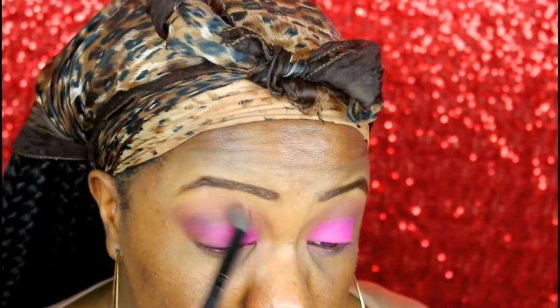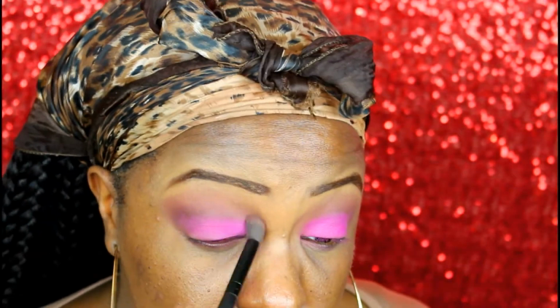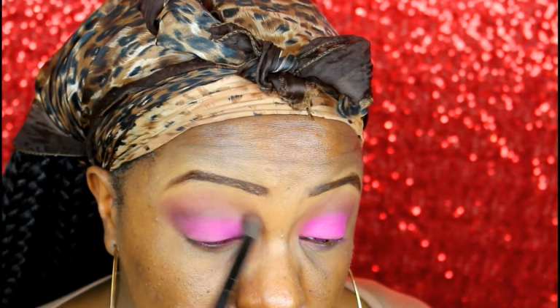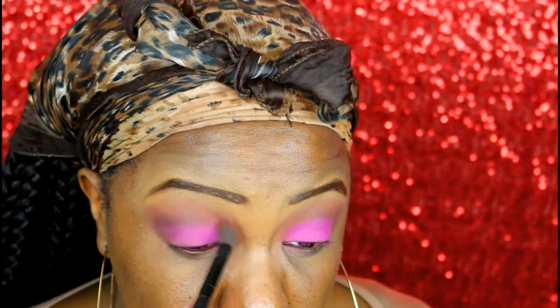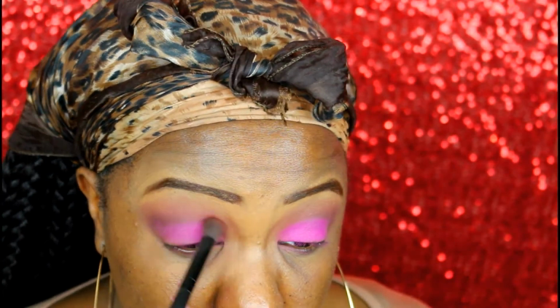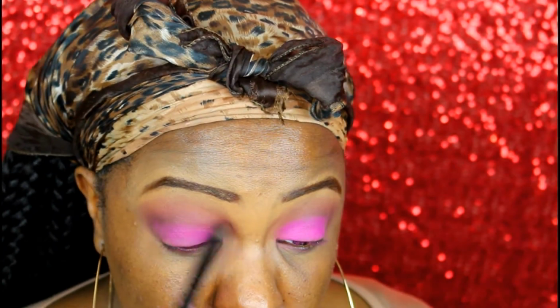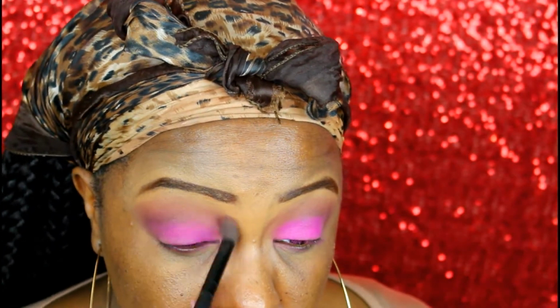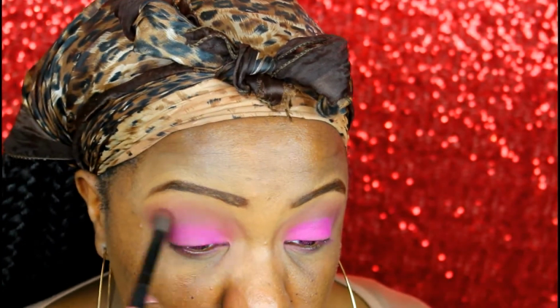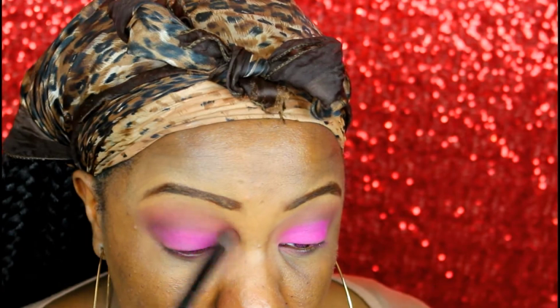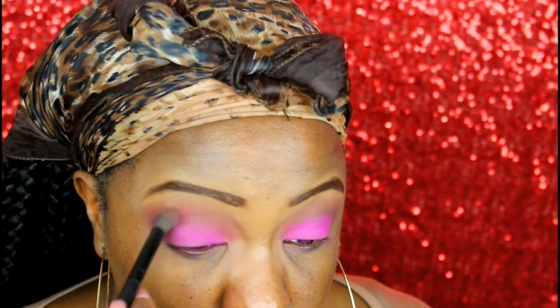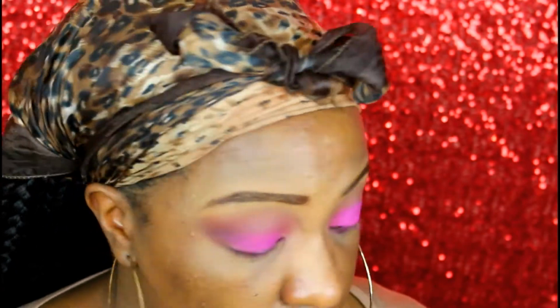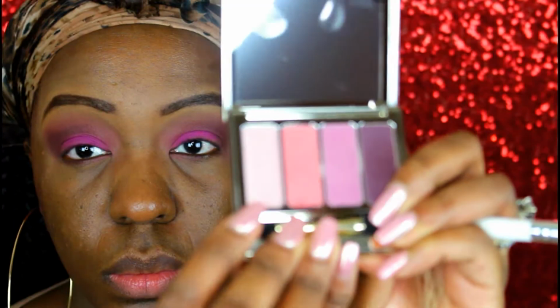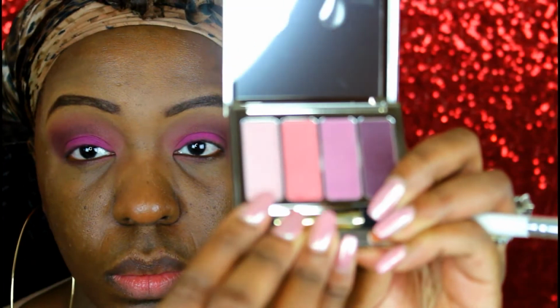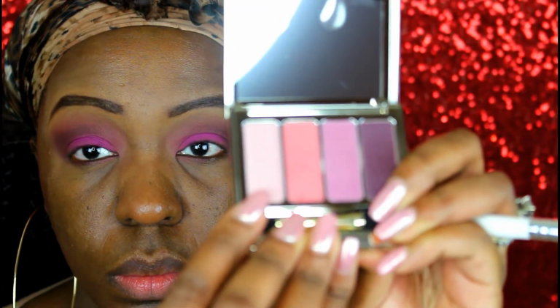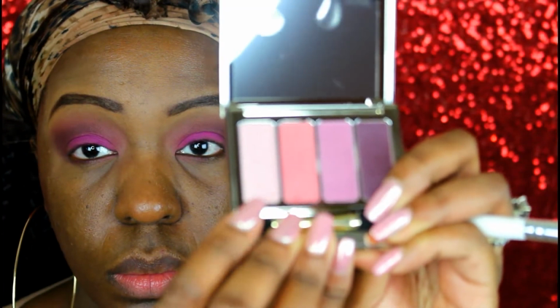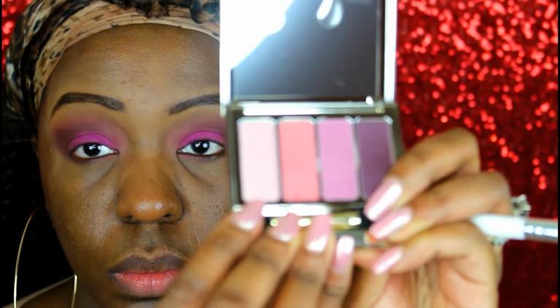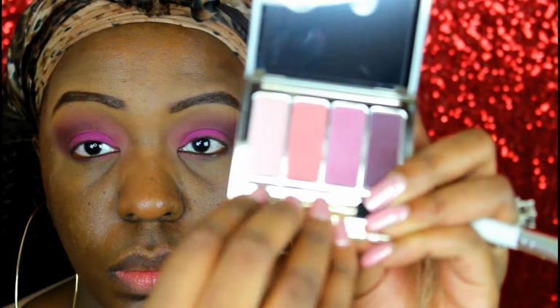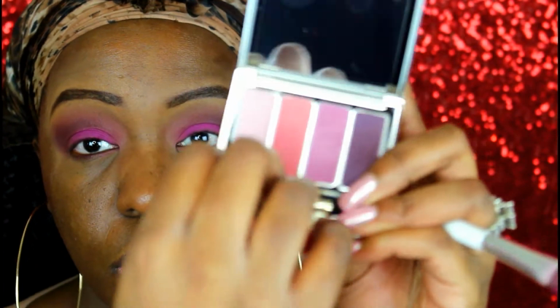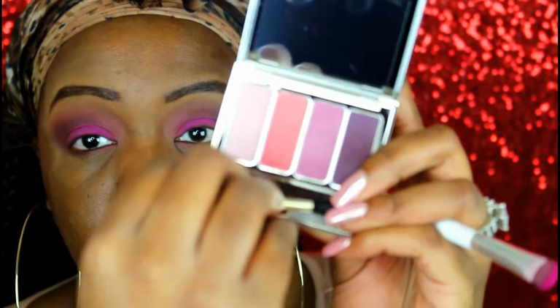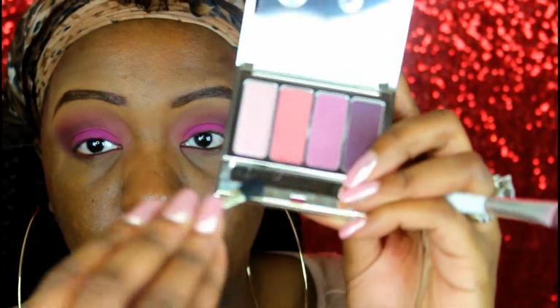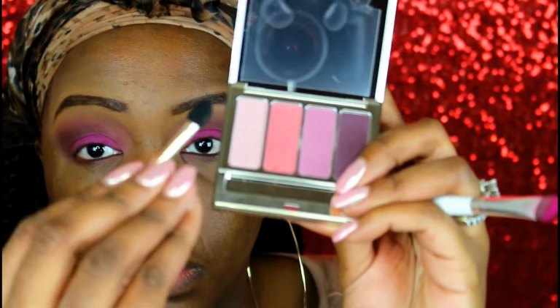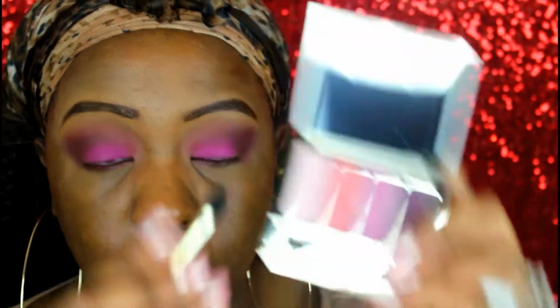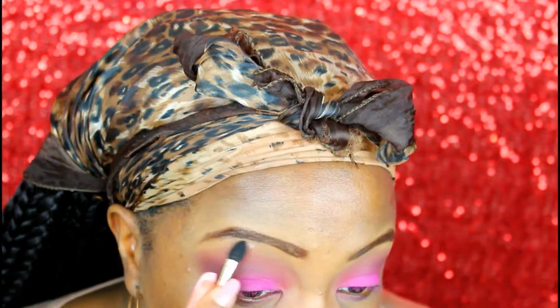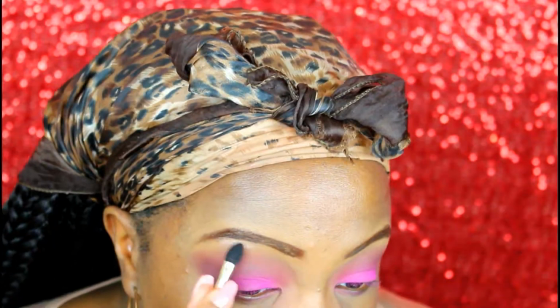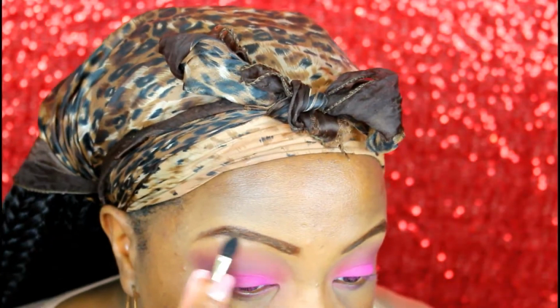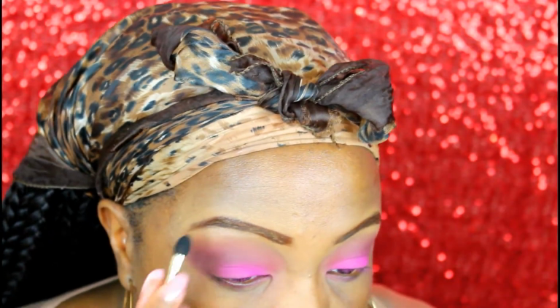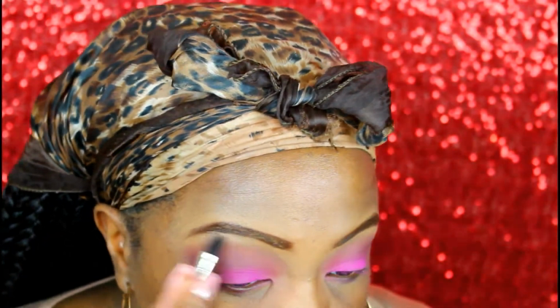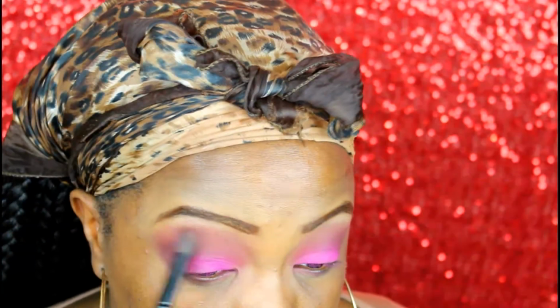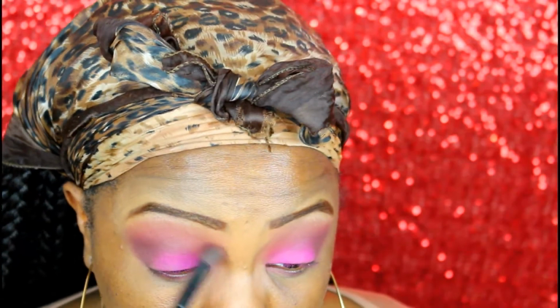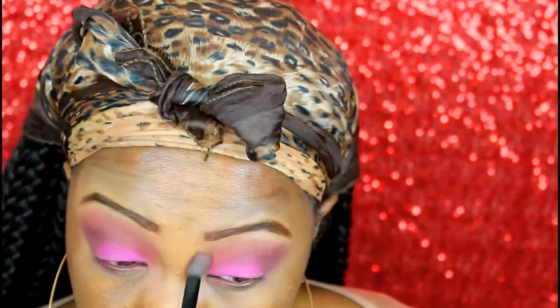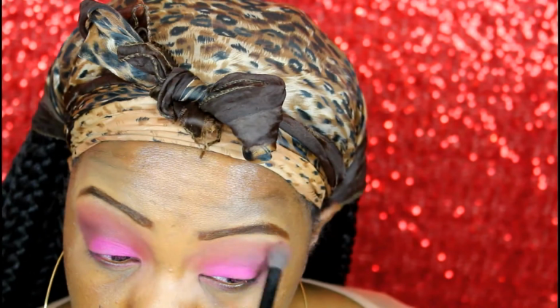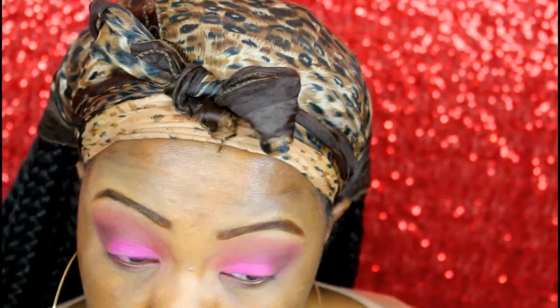Now I'm going in with a fluffy brush and blending everything, making sure there are no harsh lines. Then I'm taking that light color from the quad and using the brush it came with as my eyebrow highlight color, then going back to blend everything together.